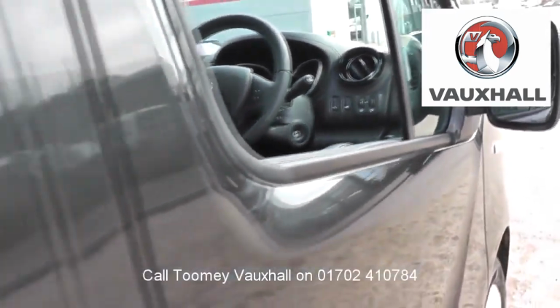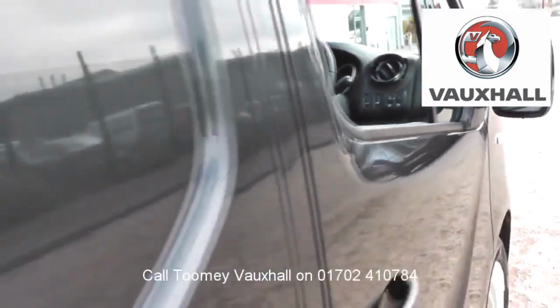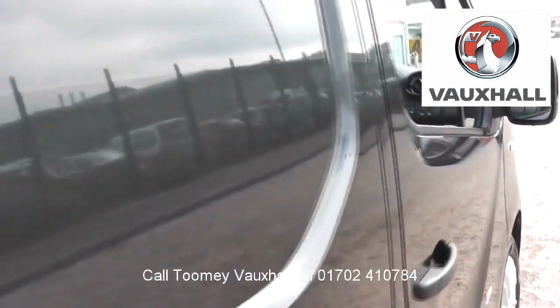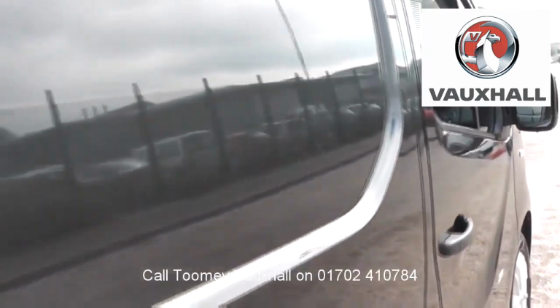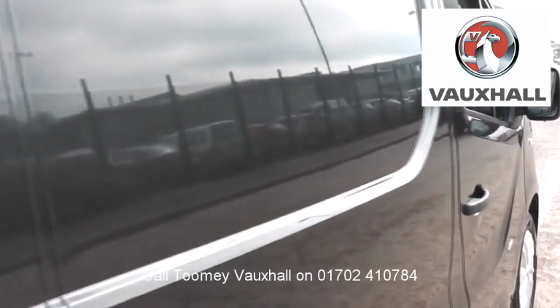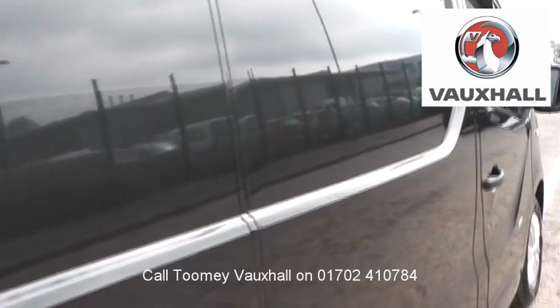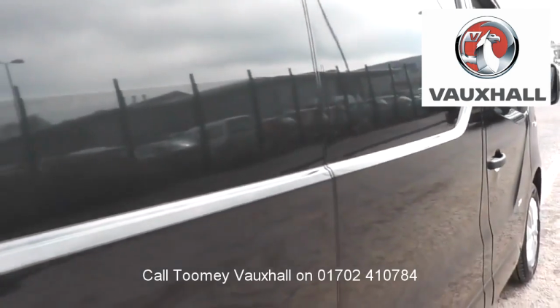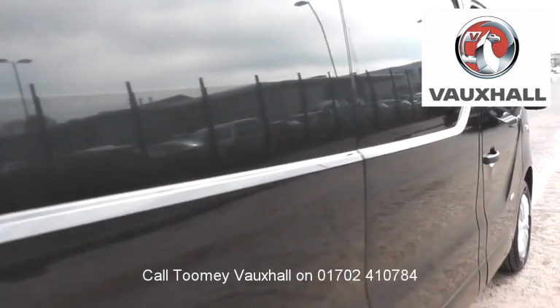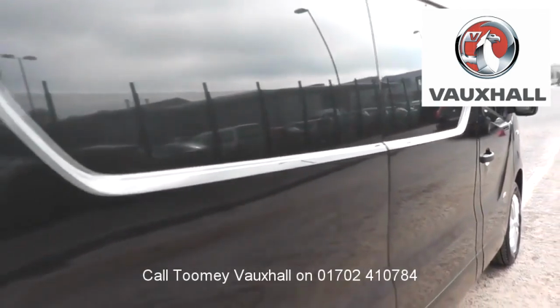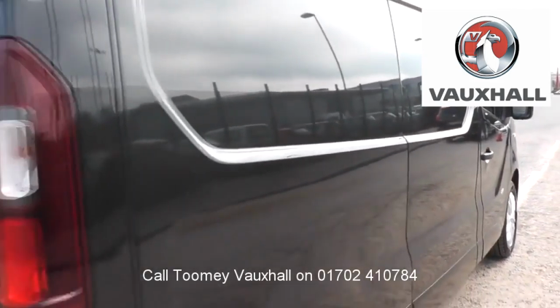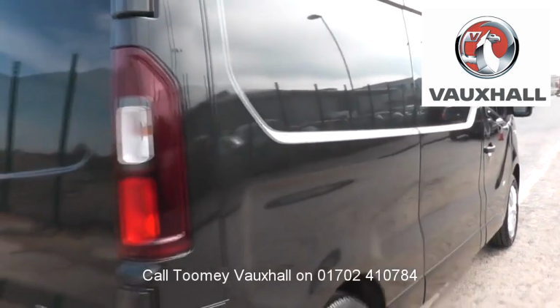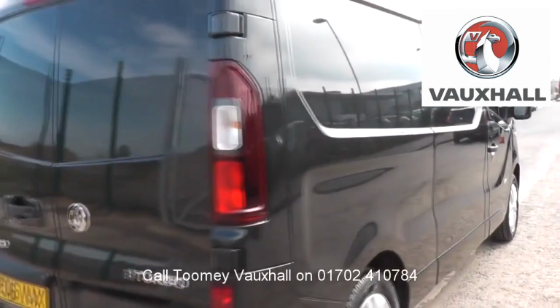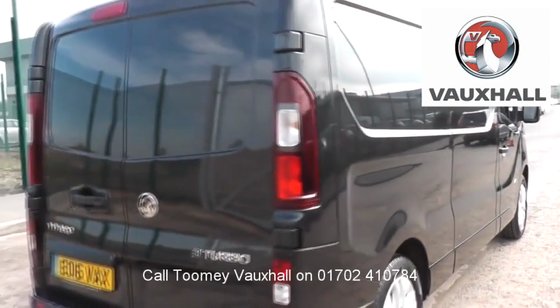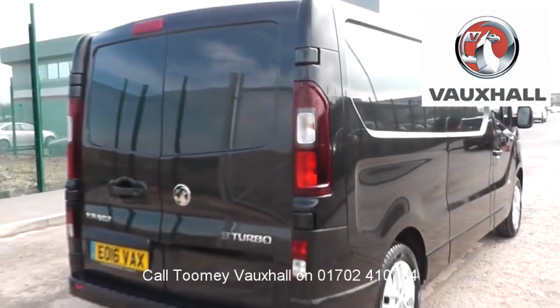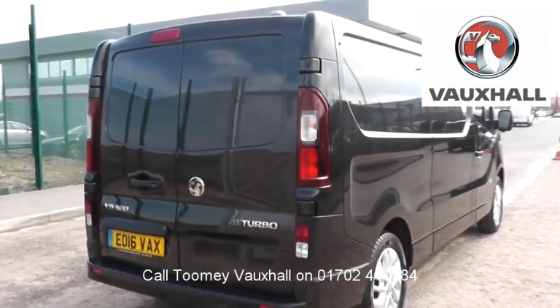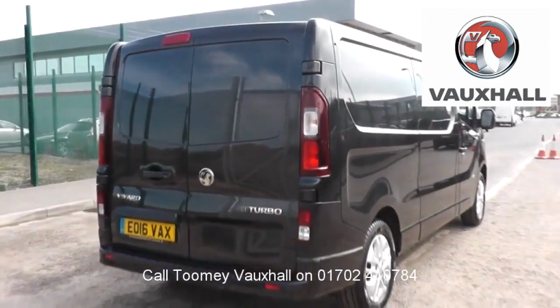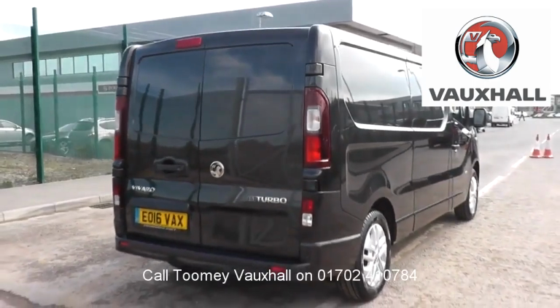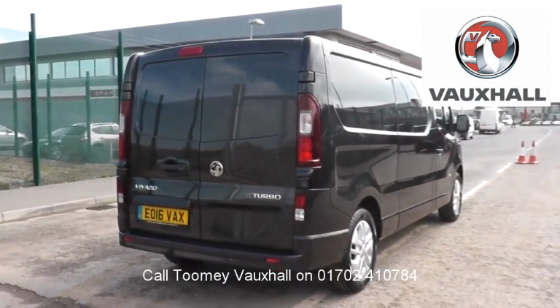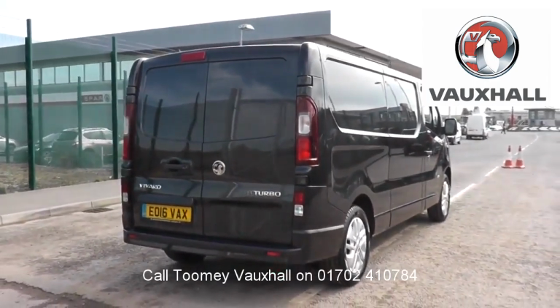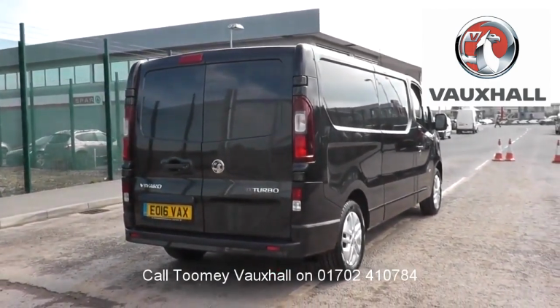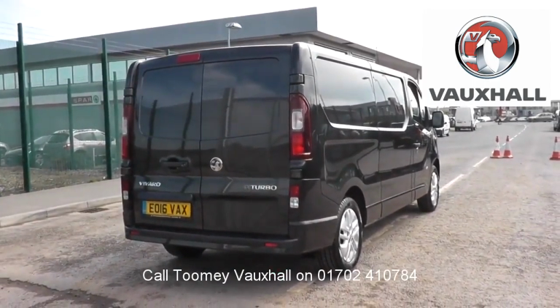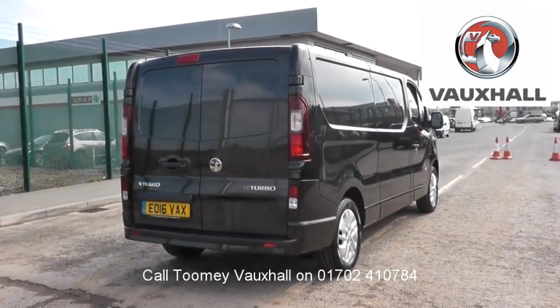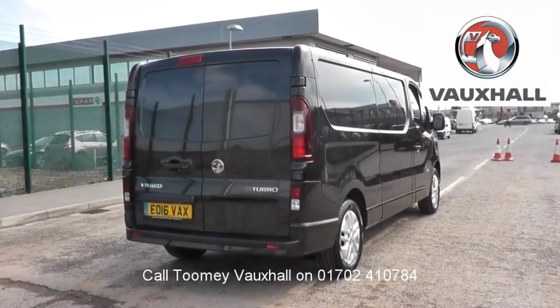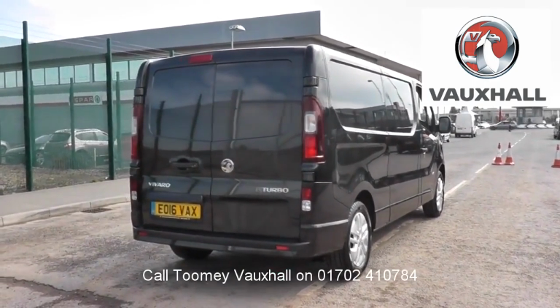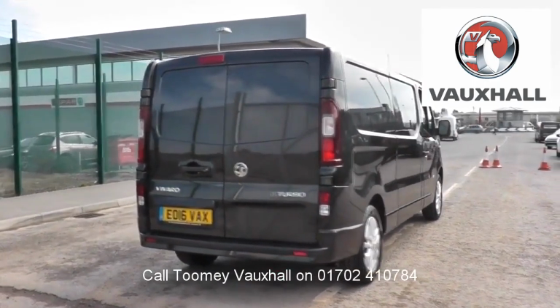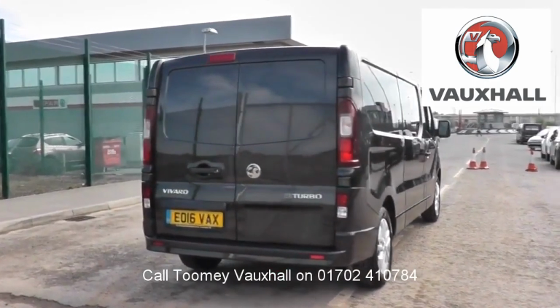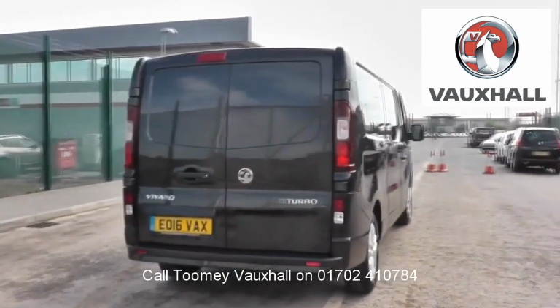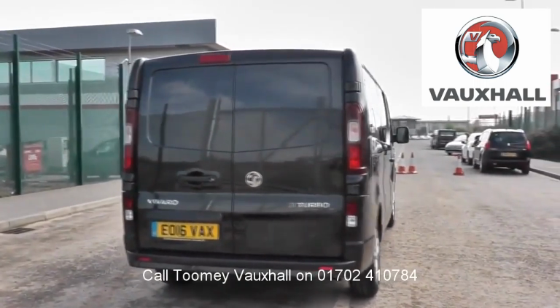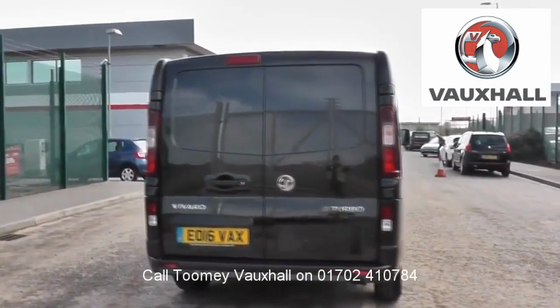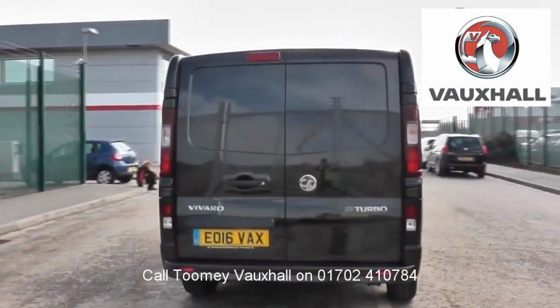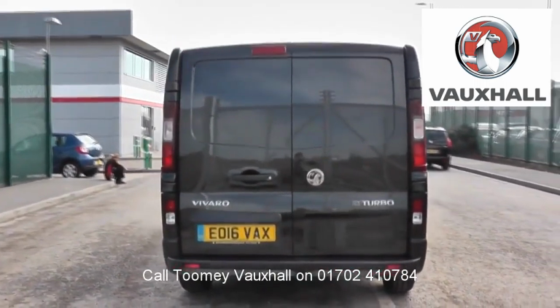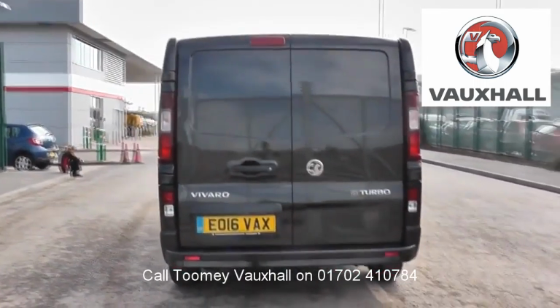With all videos, you will find a link in the description which takes you directly to our official website. Here you will find more information on the vehicle in question, as well as opening hours, pricing, contact telephone numbers and more in-depth vehicle specification.